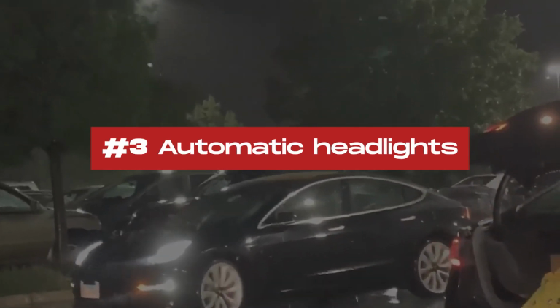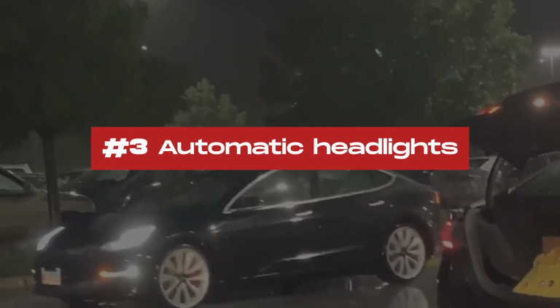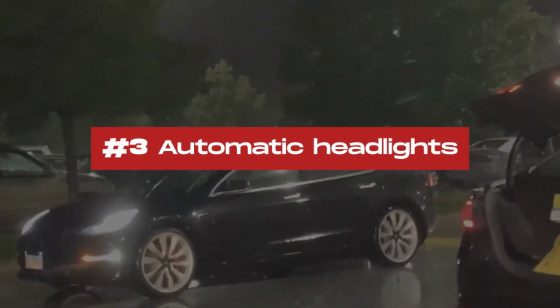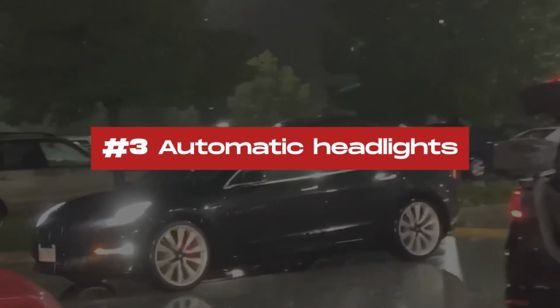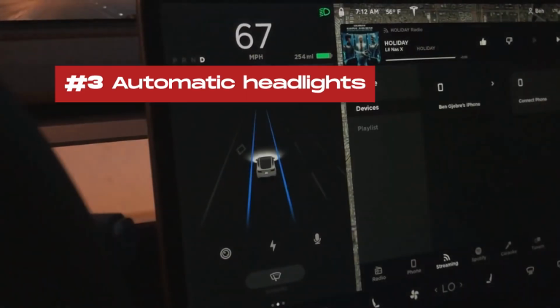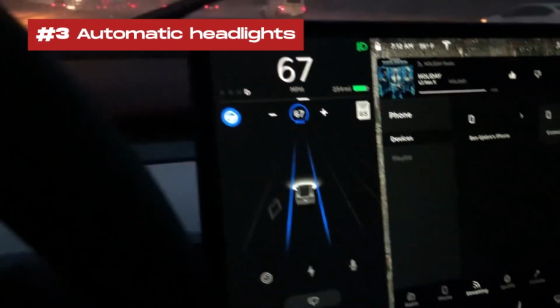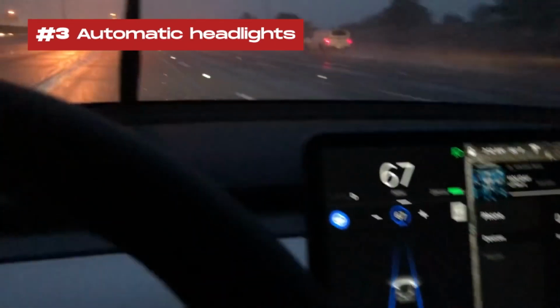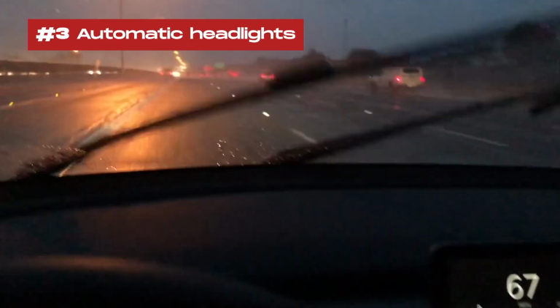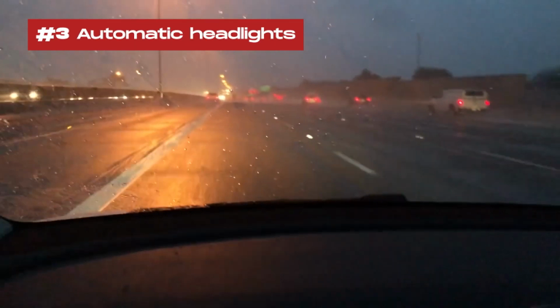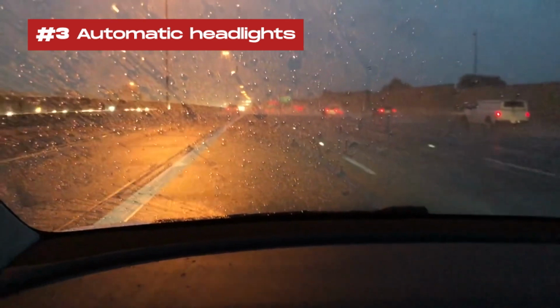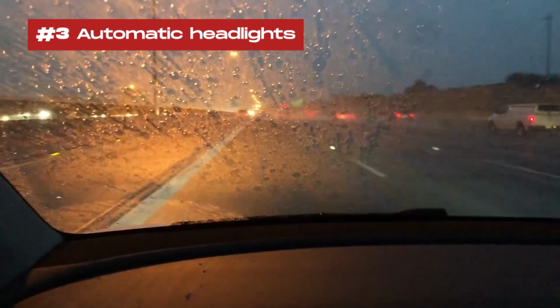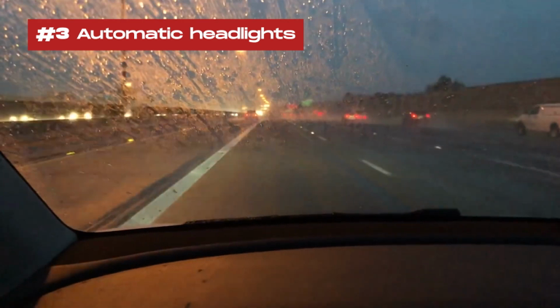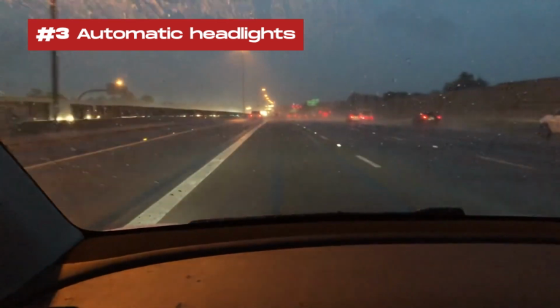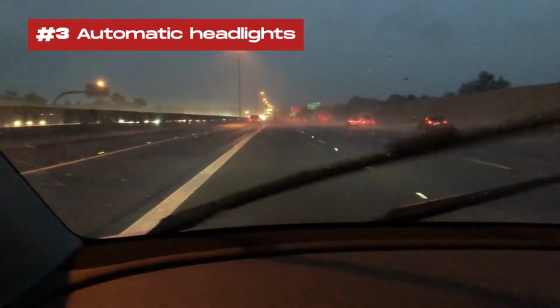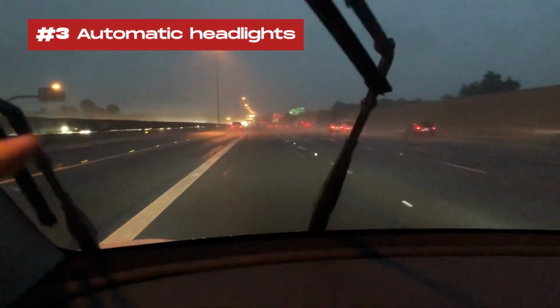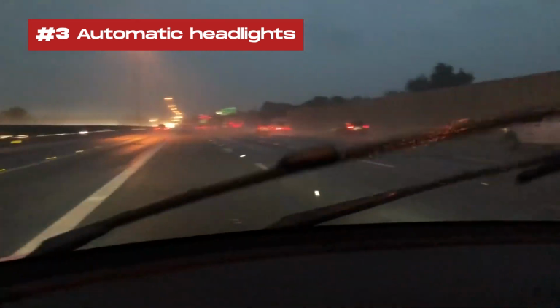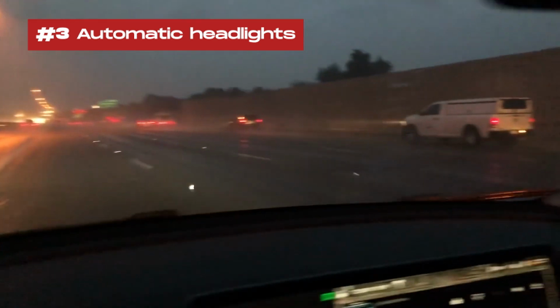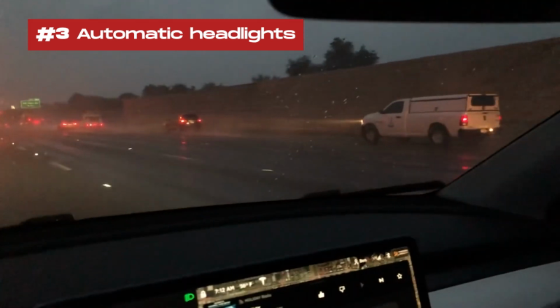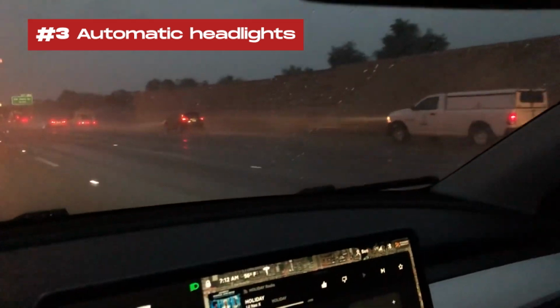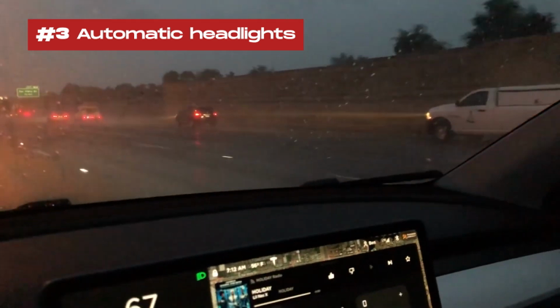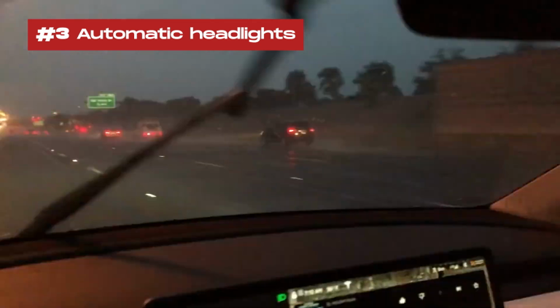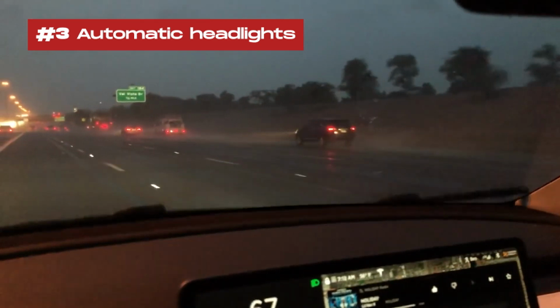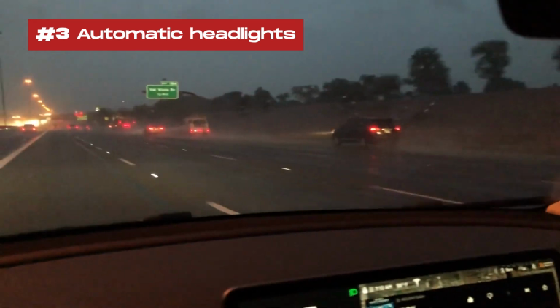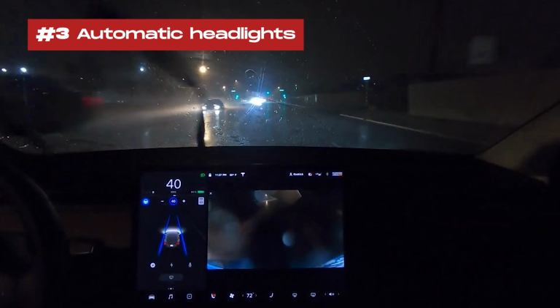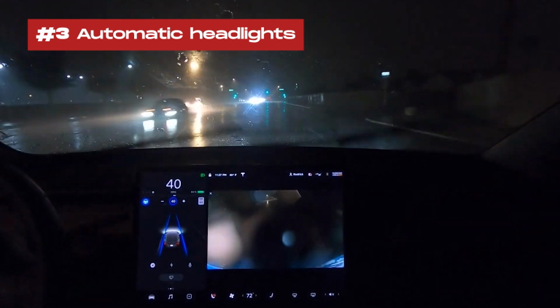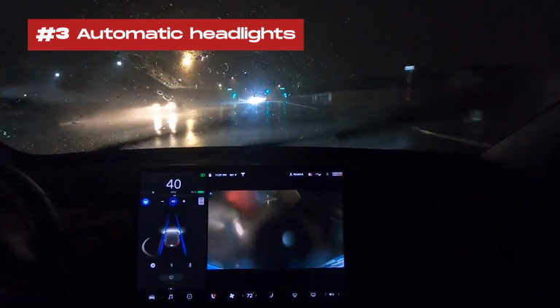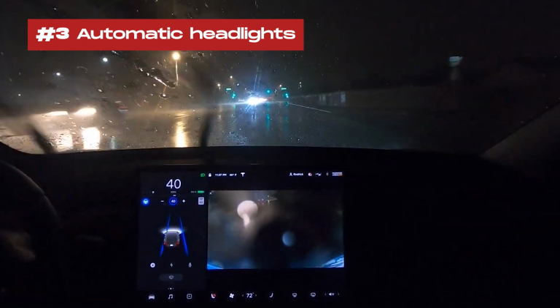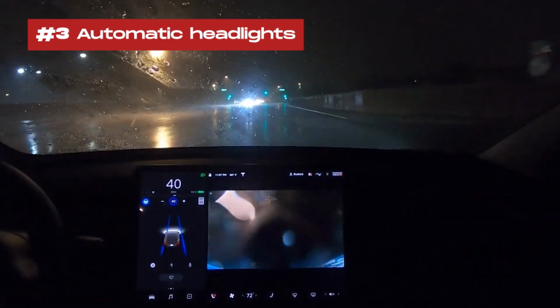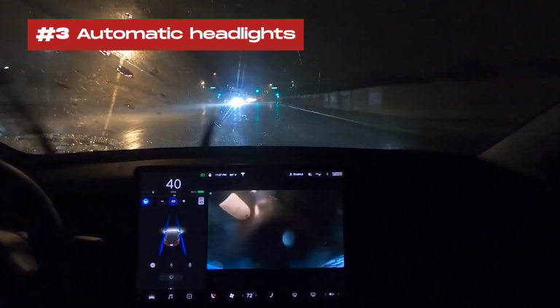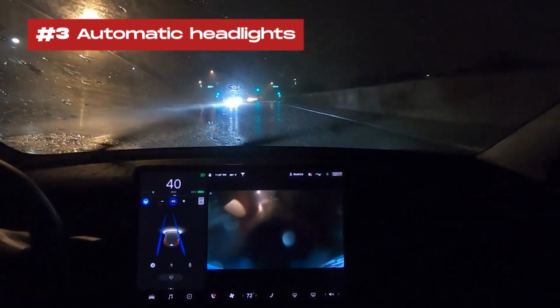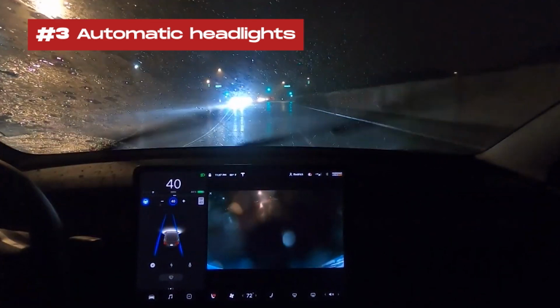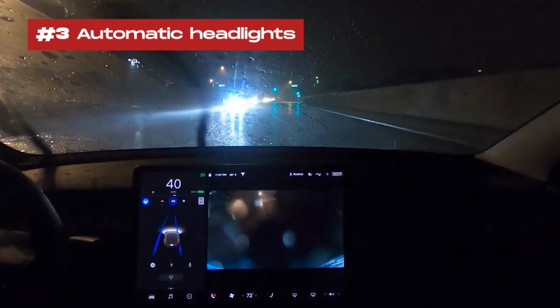3. Automatic headlights: Headlights now turn on automatically when windshield wipers are activated and headlights are set to auto in controls. This improves safety and convenience during inclement weather.